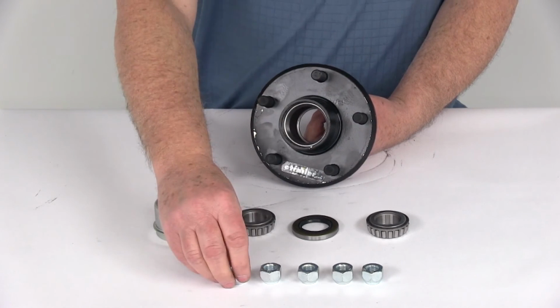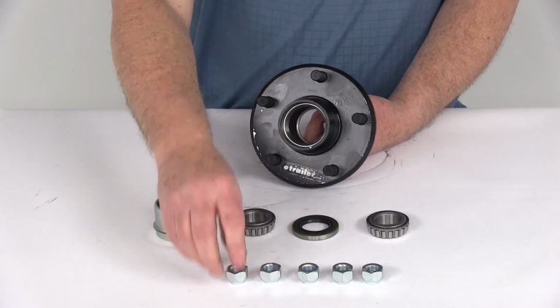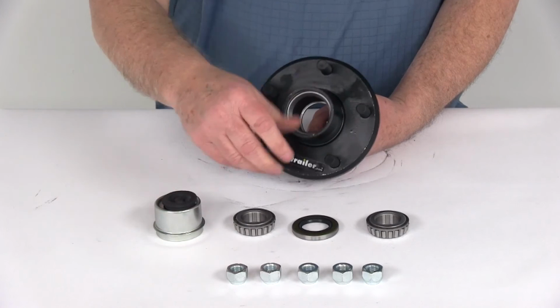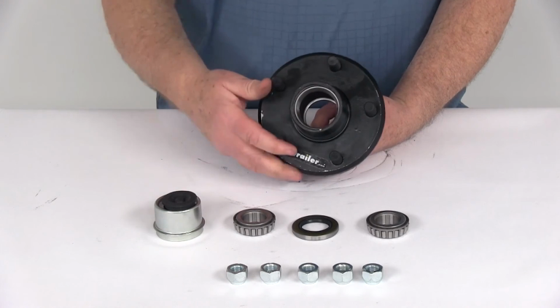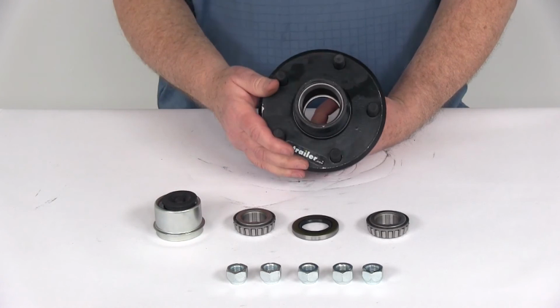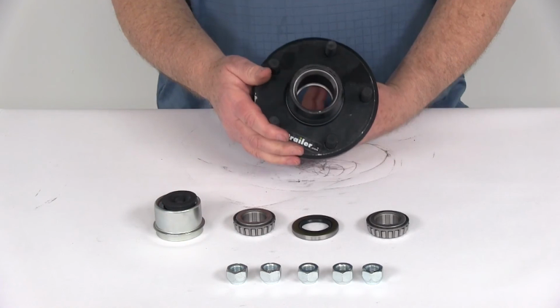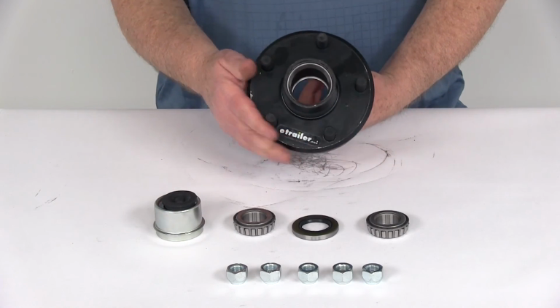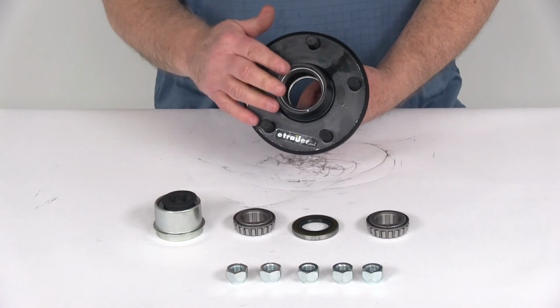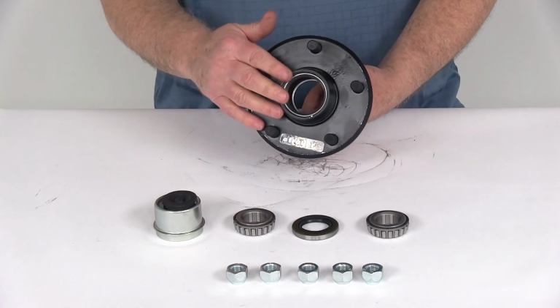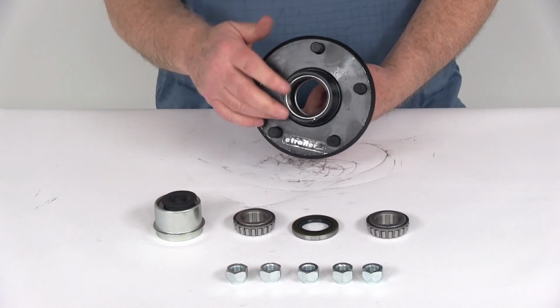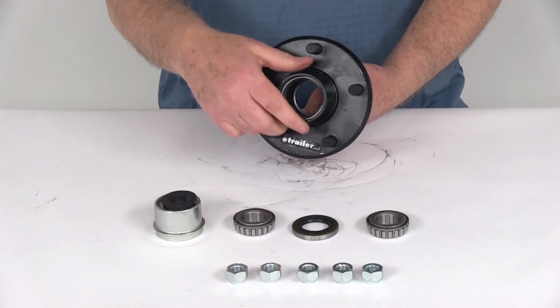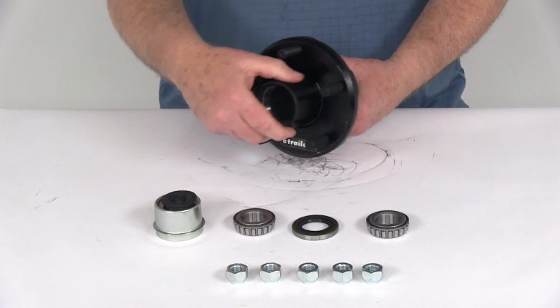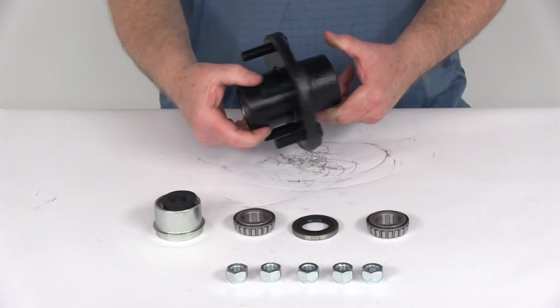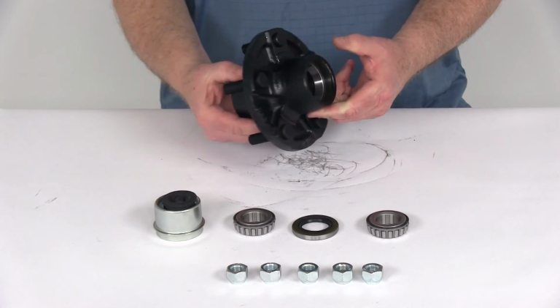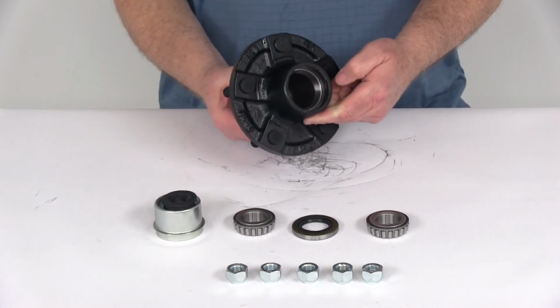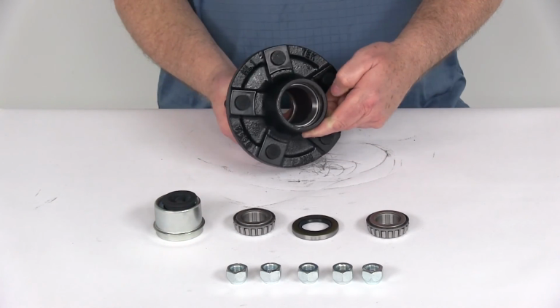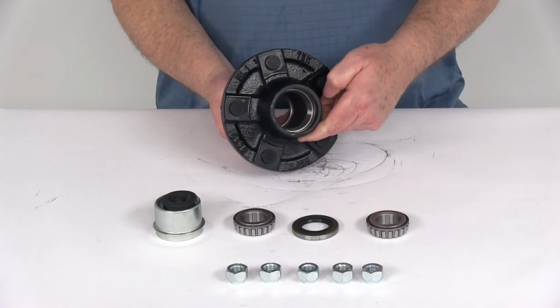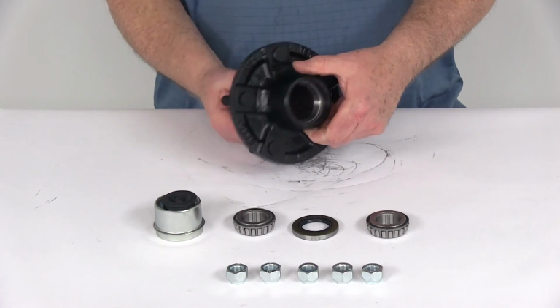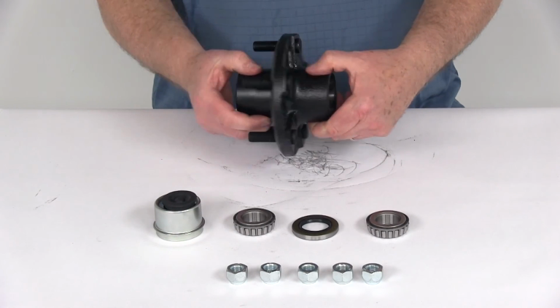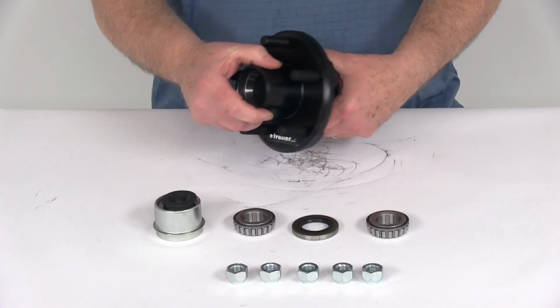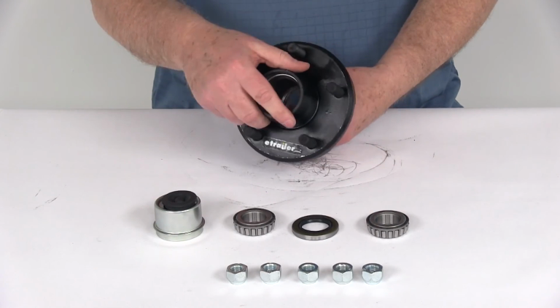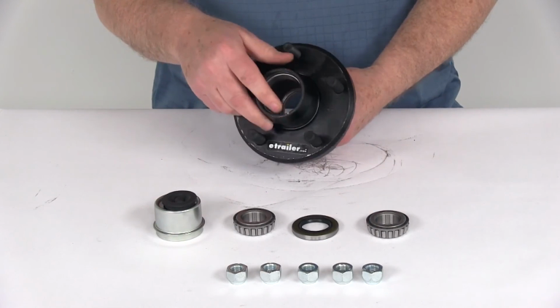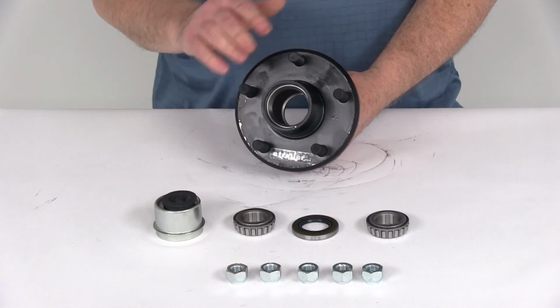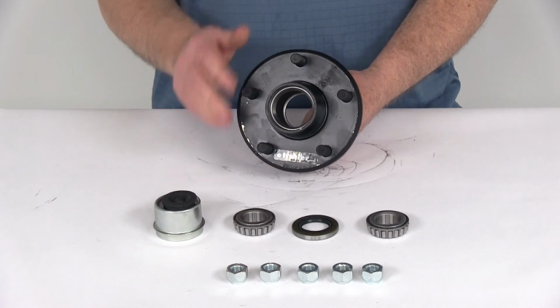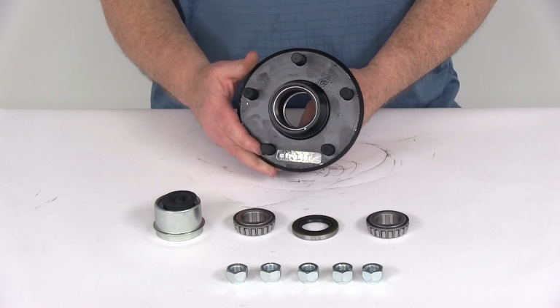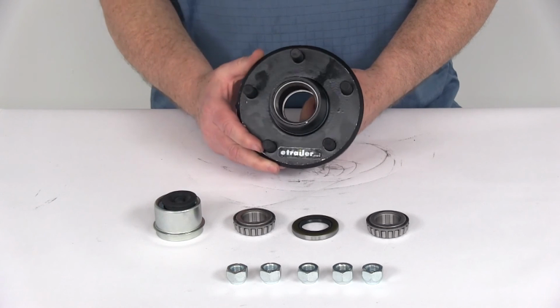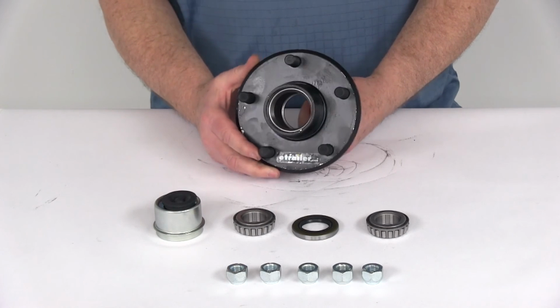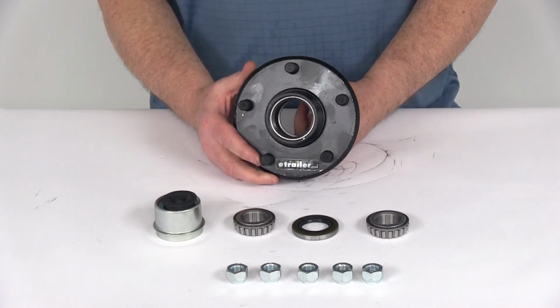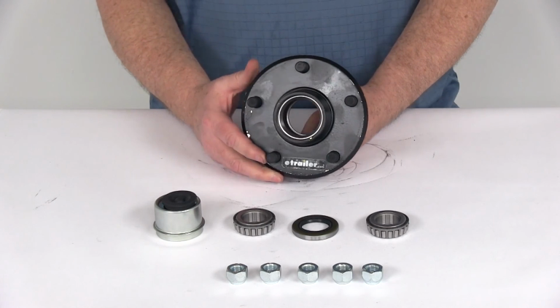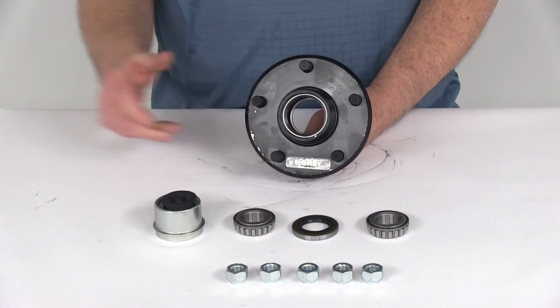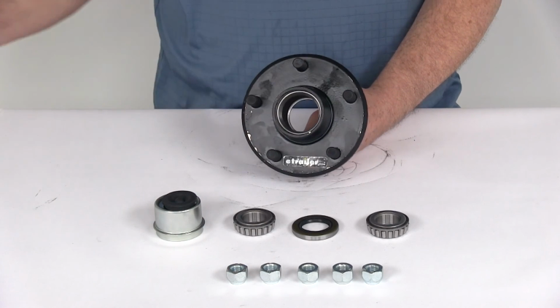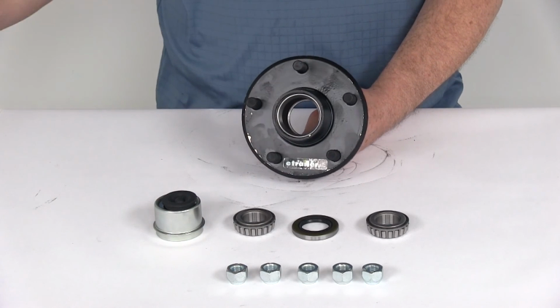That'll do it for the review of the trailer idler hub assembly for 2,000-pound EZLube axles with the 5 on 4½-inch bolt pattern.